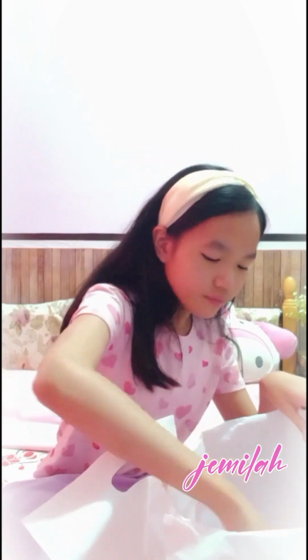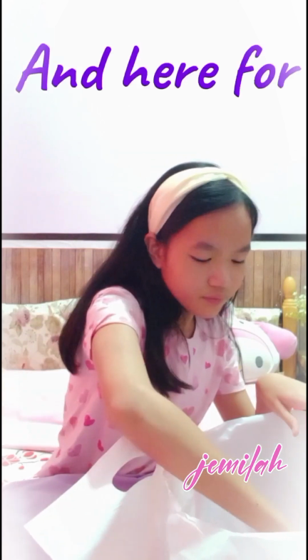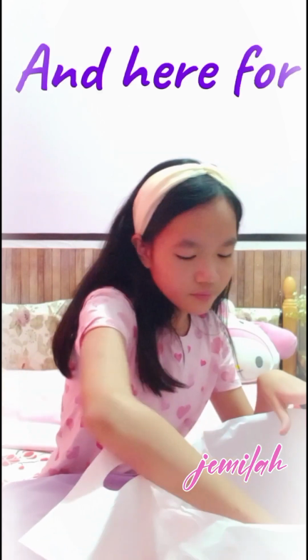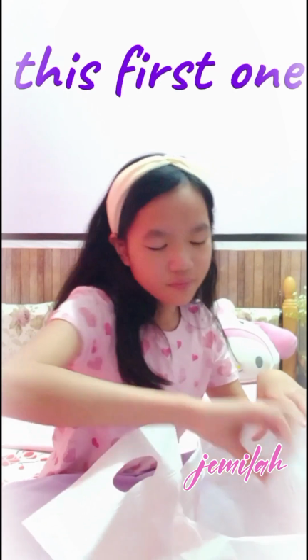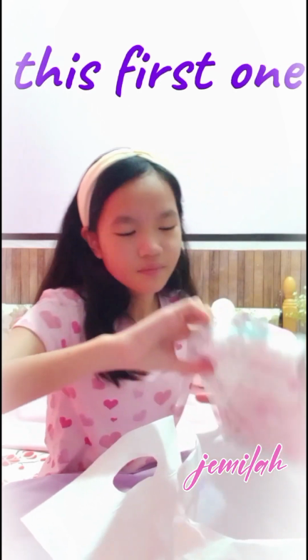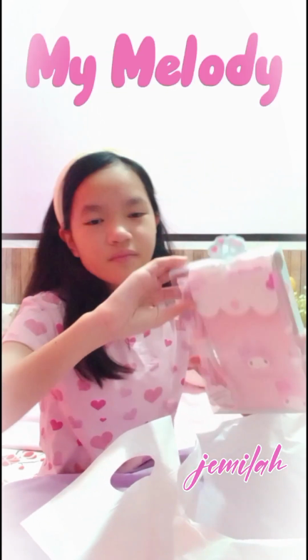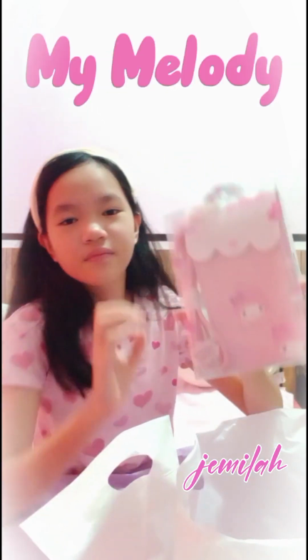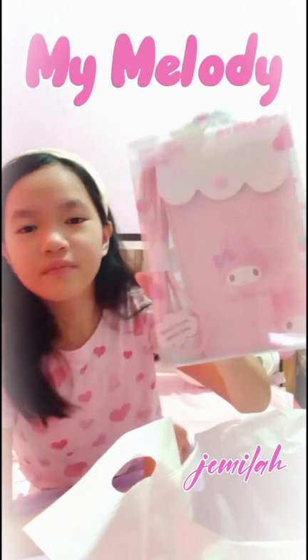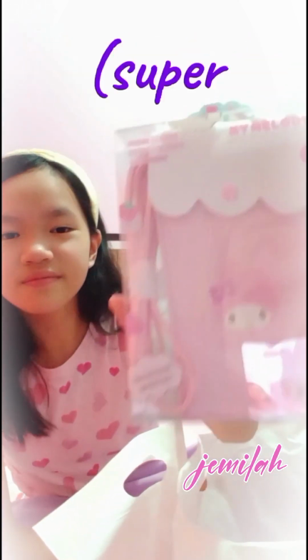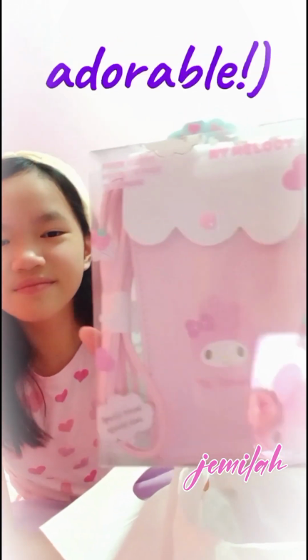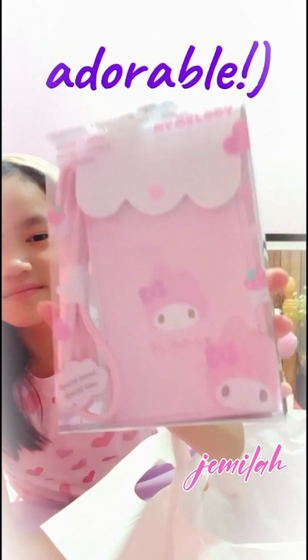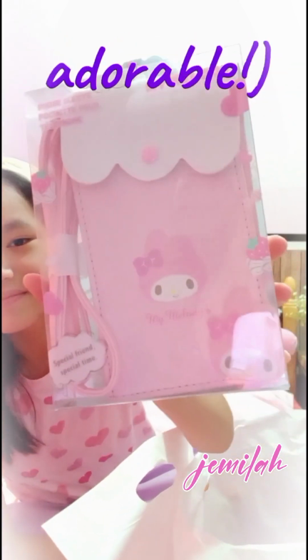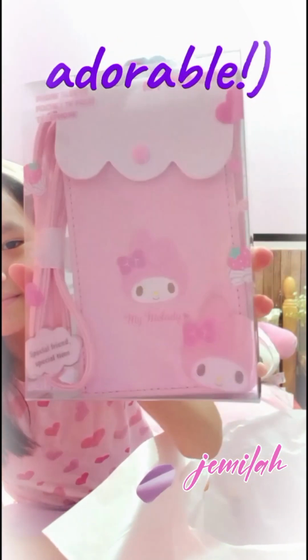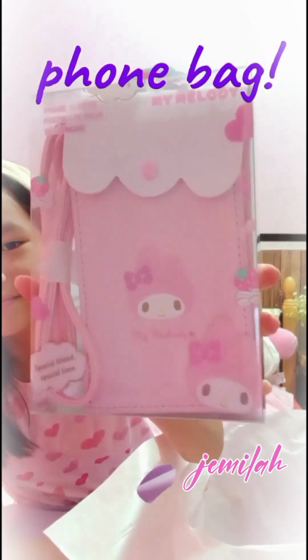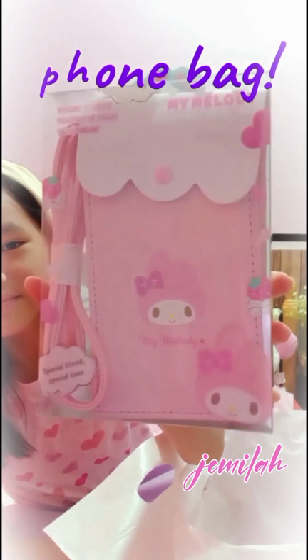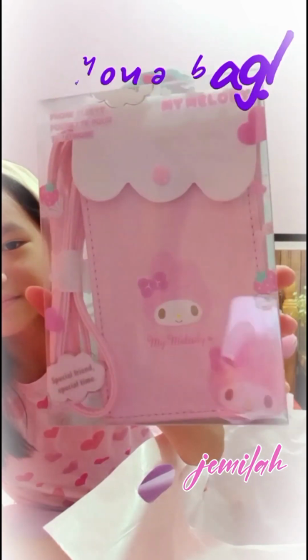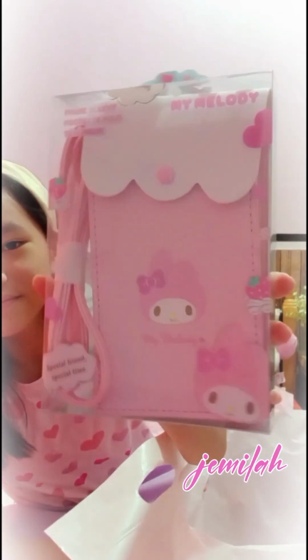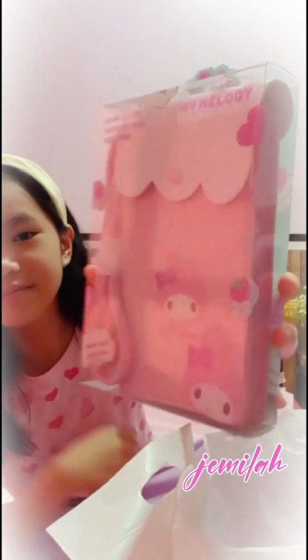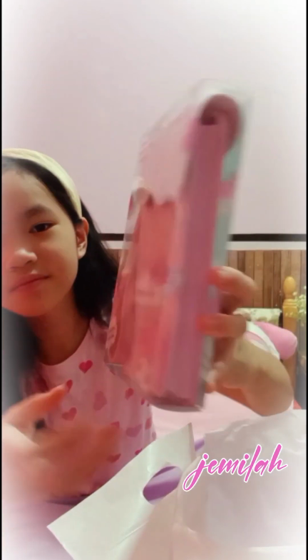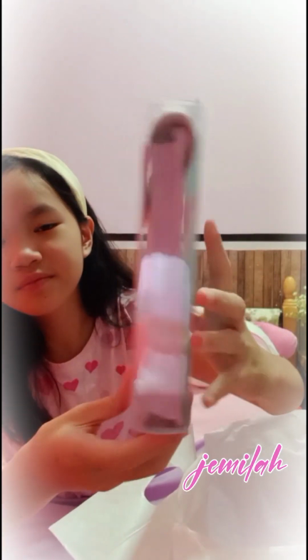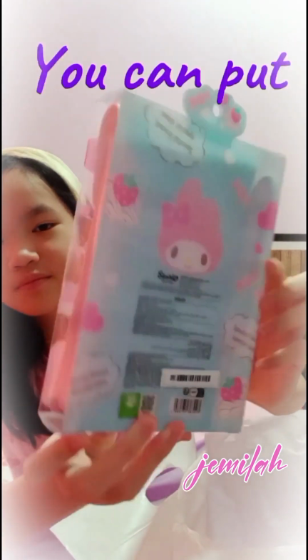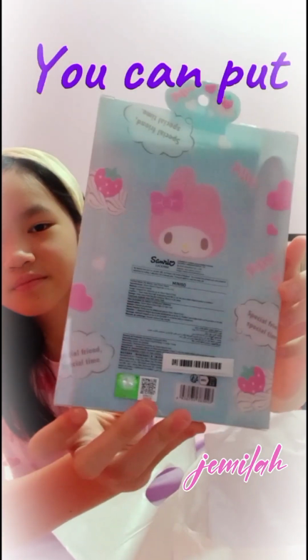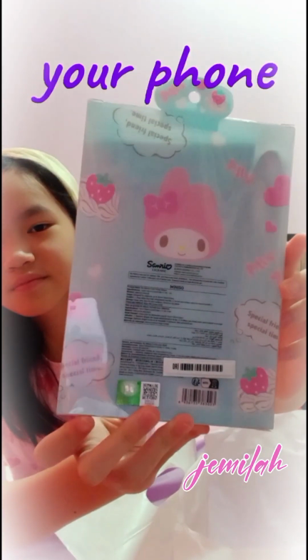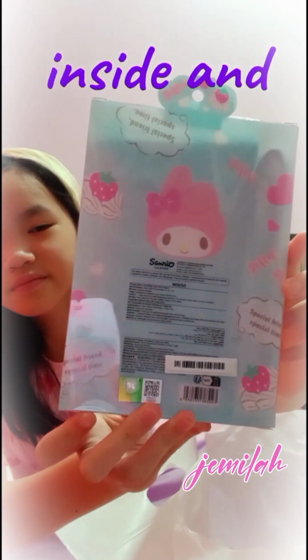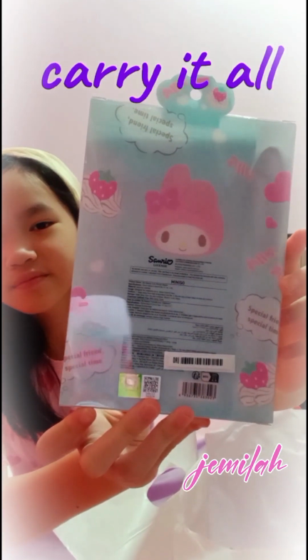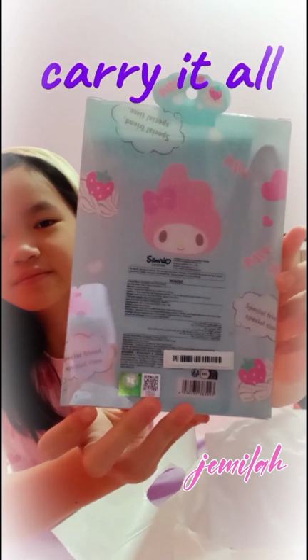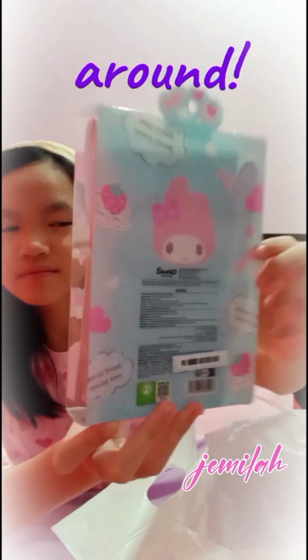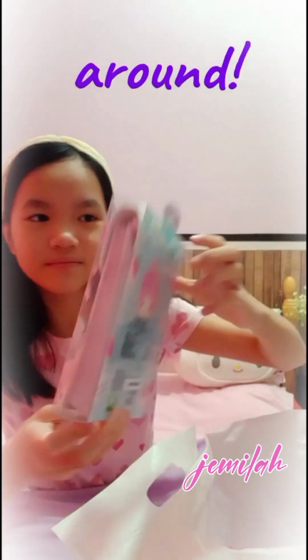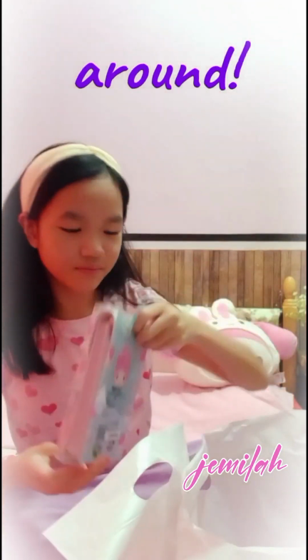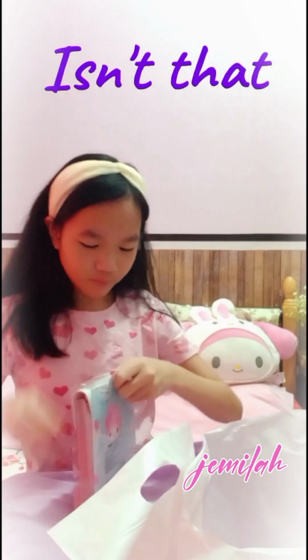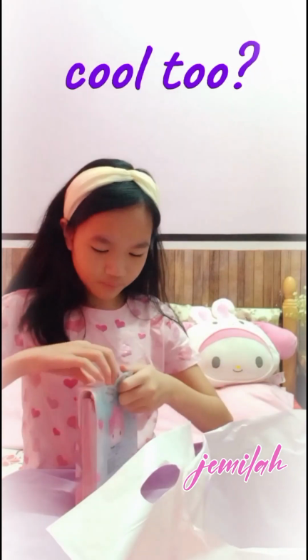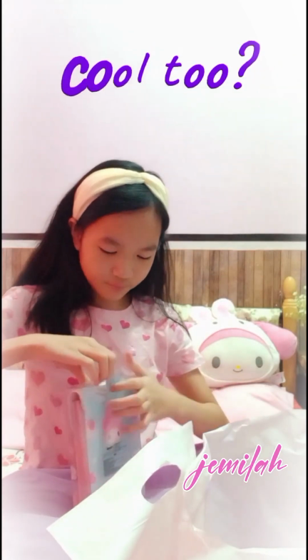Here for this first one is the My Melody Super Adorable Phone Bag. You can put your phone inside and carry it all around. Isn't that cool too?